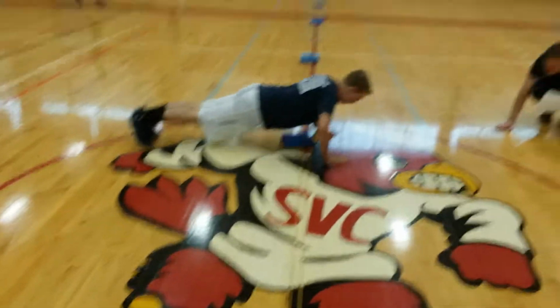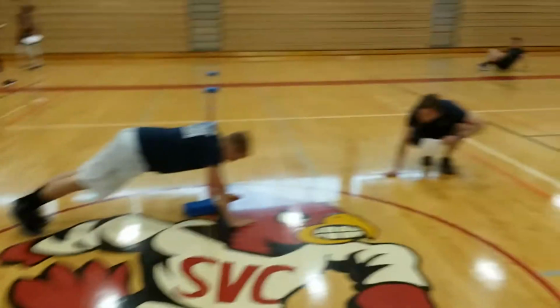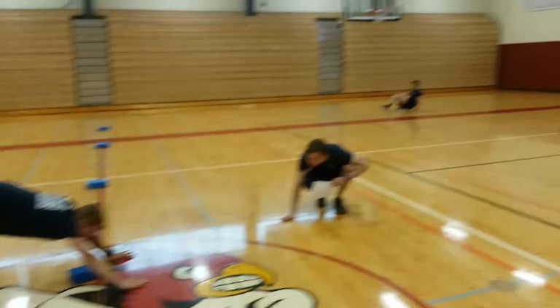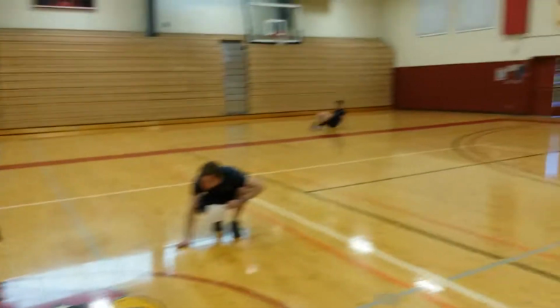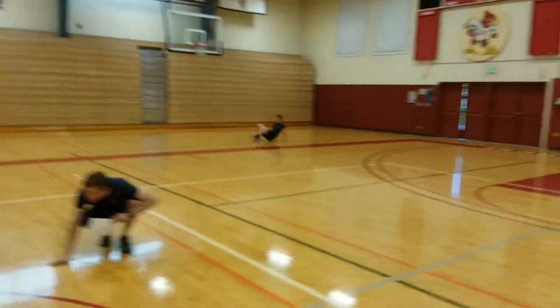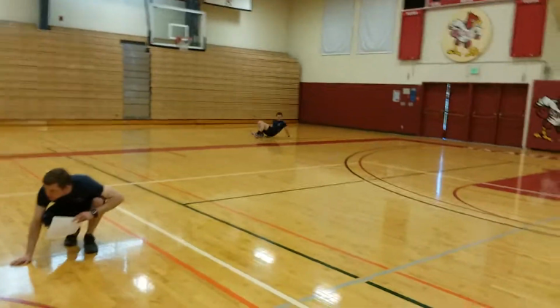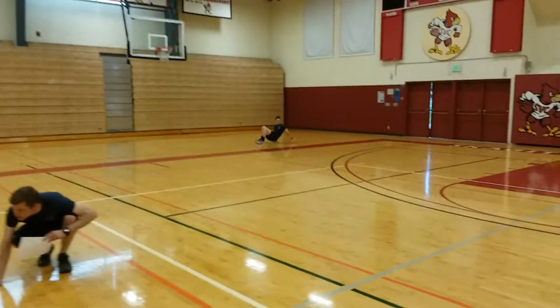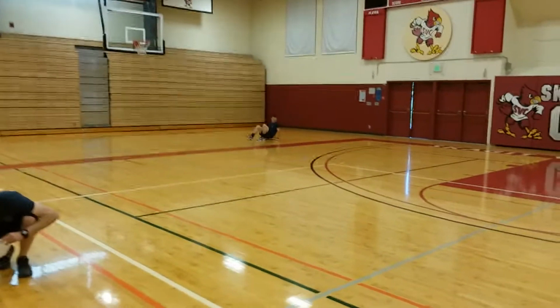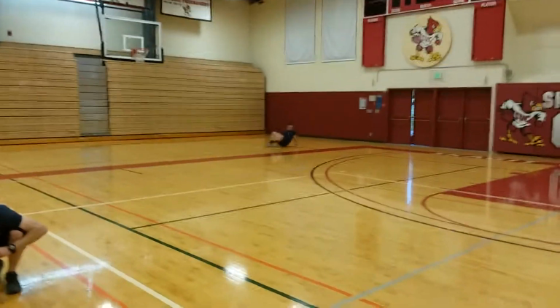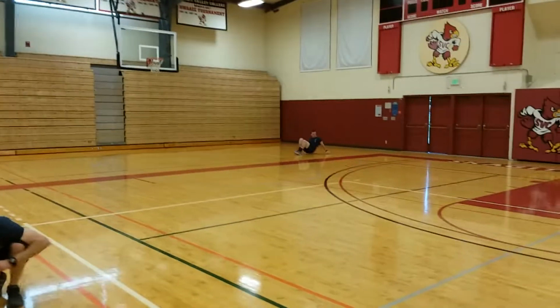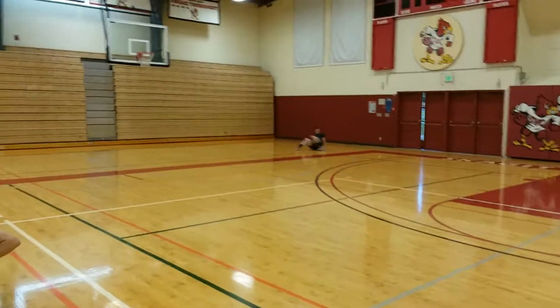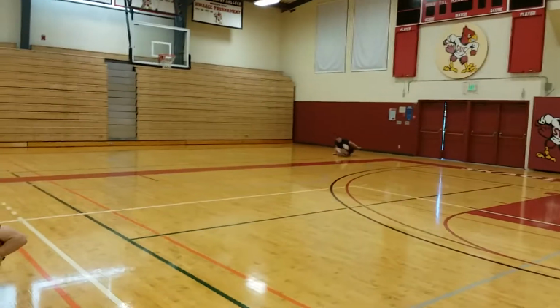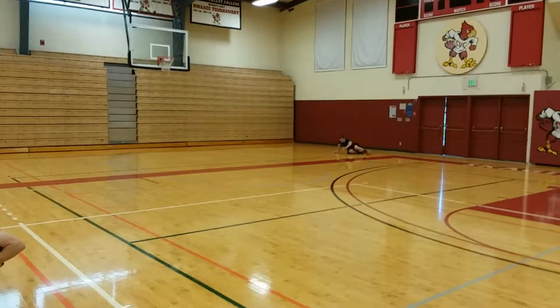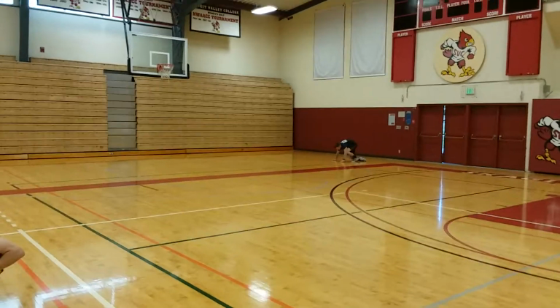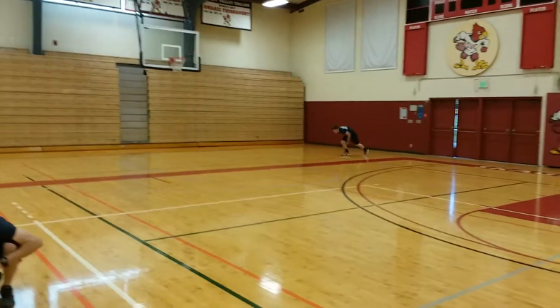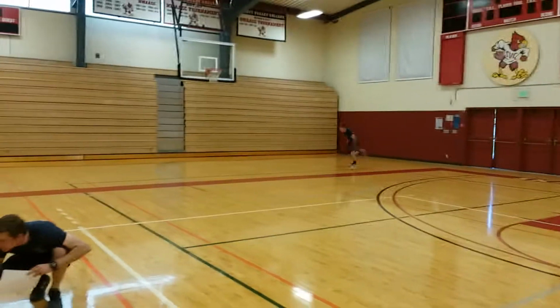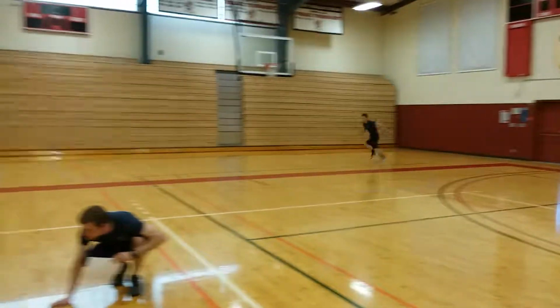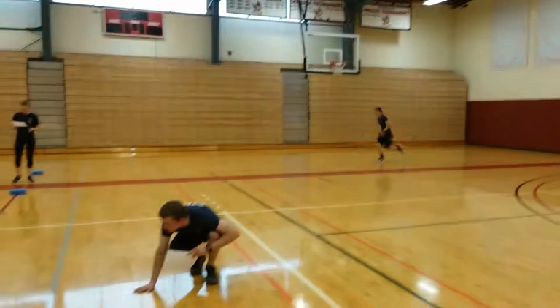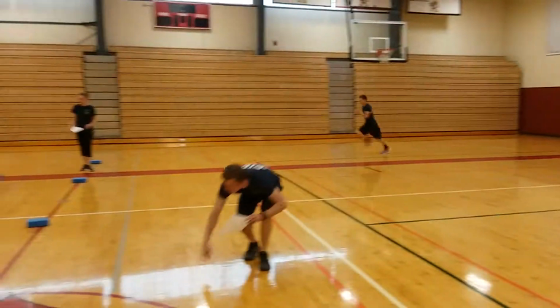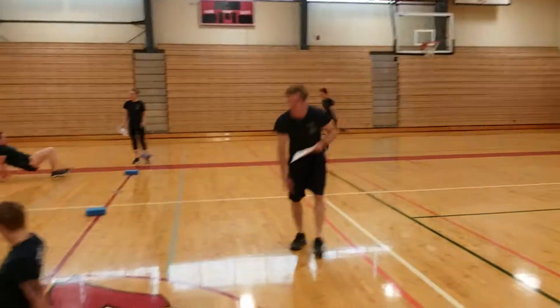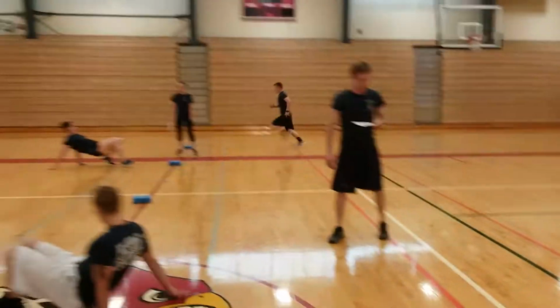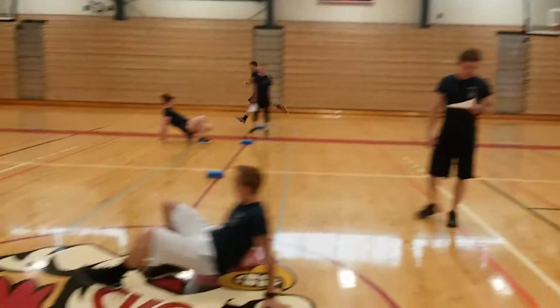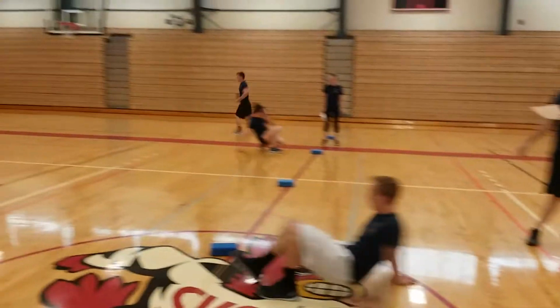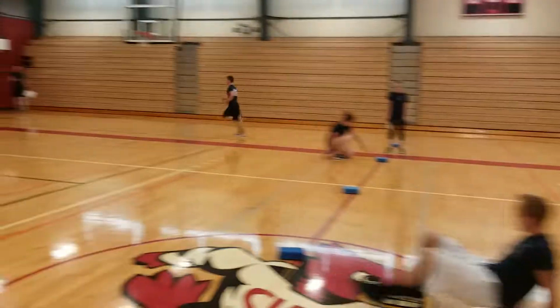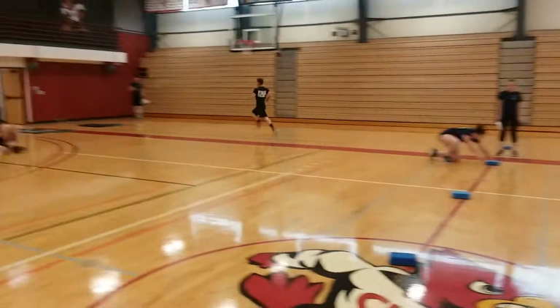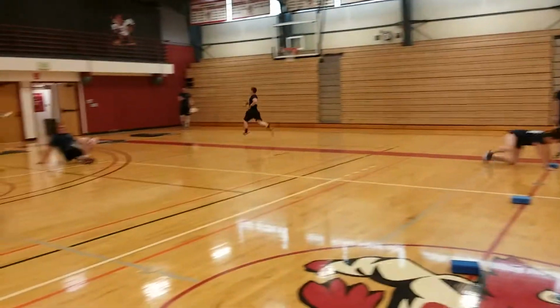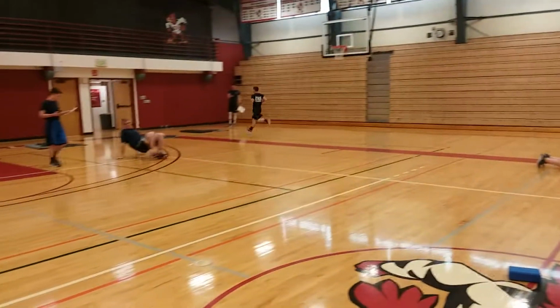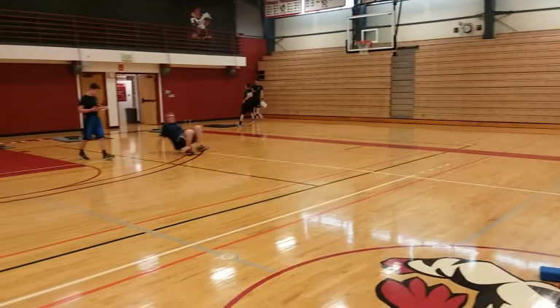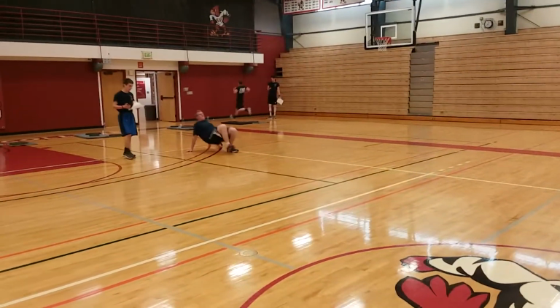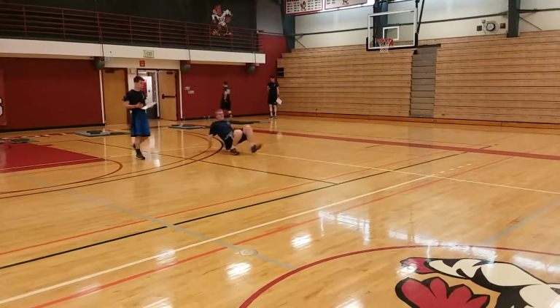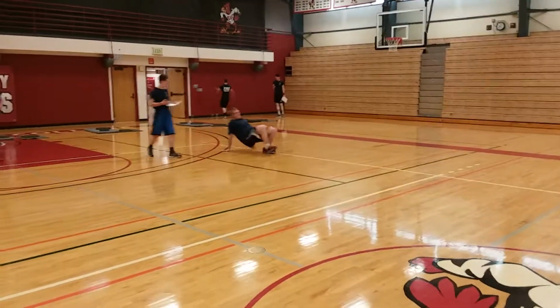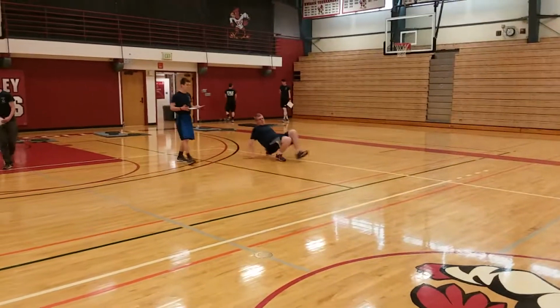Then they go into a backwards crab walk all the way to the red. They get up, they sprint, and you are done with the test. You got the bird!